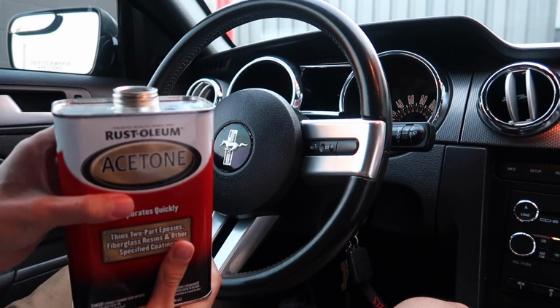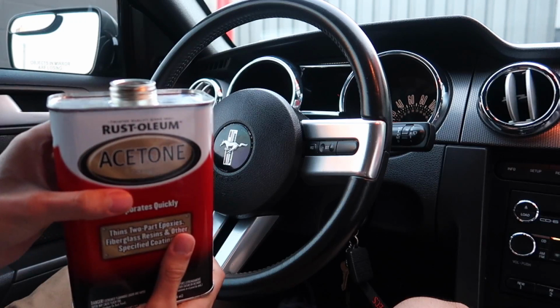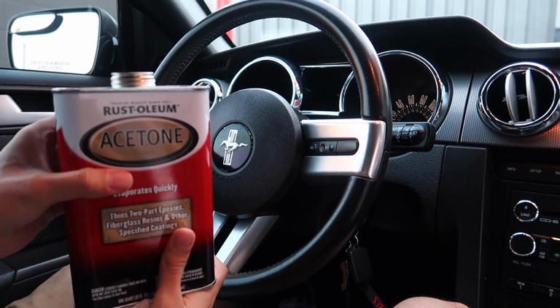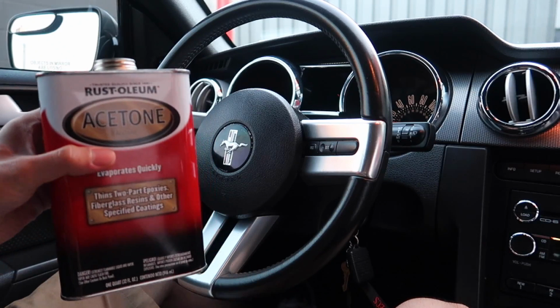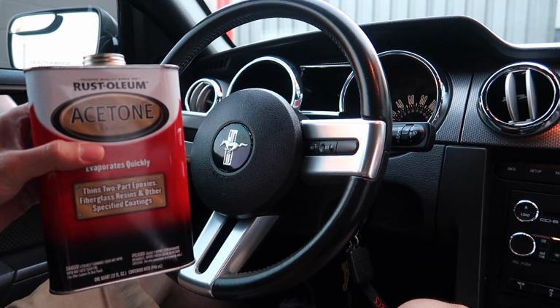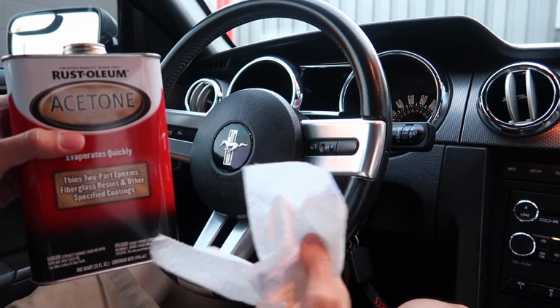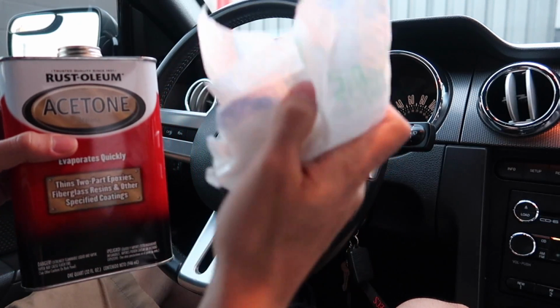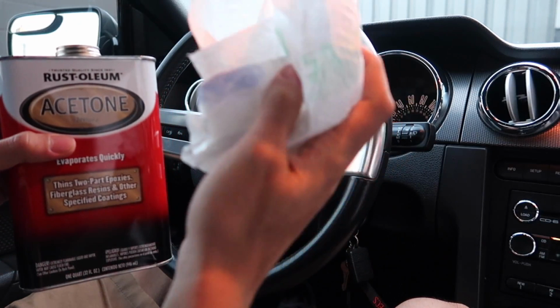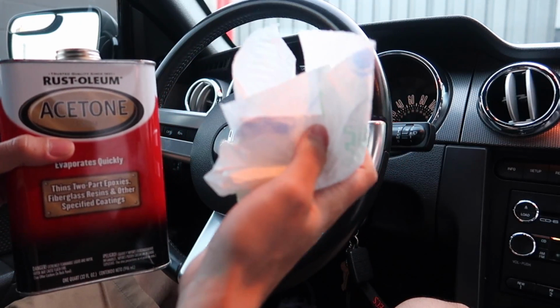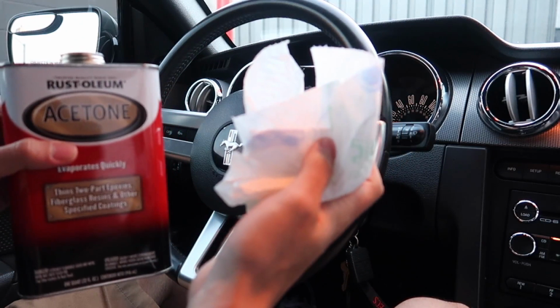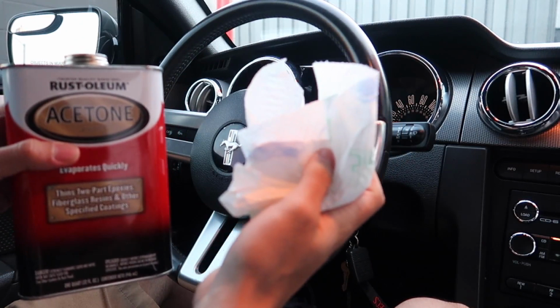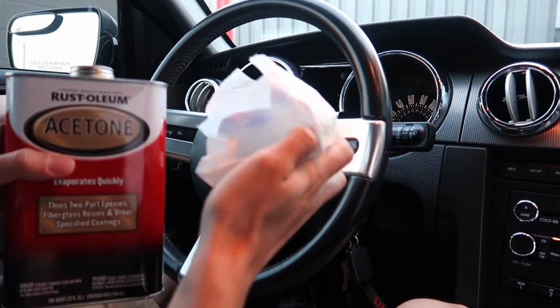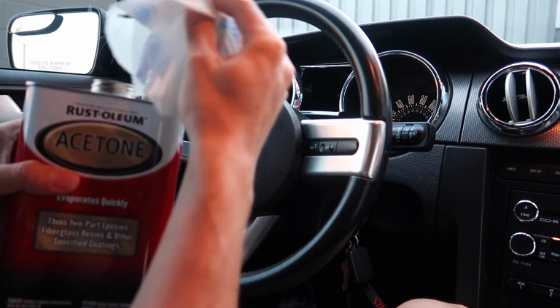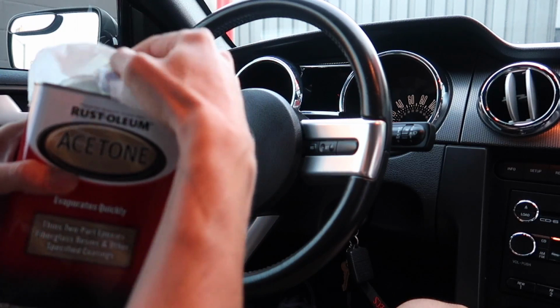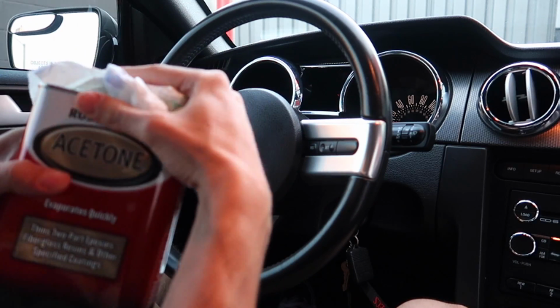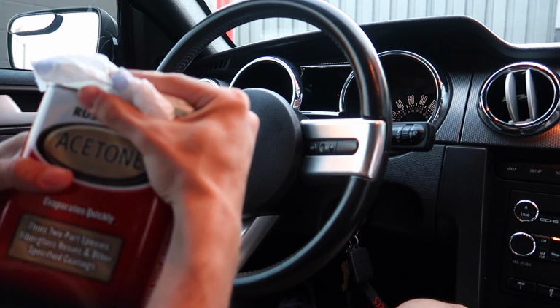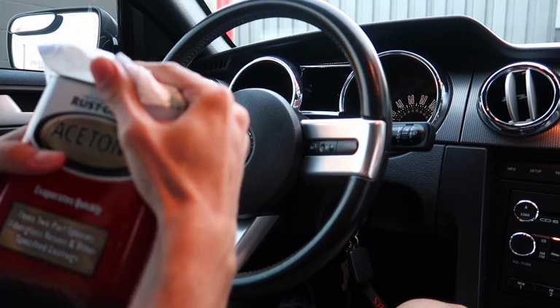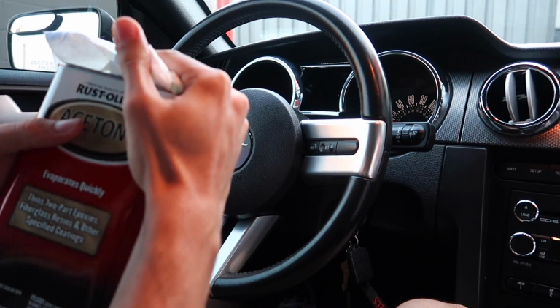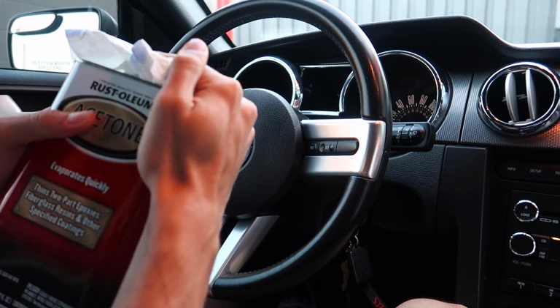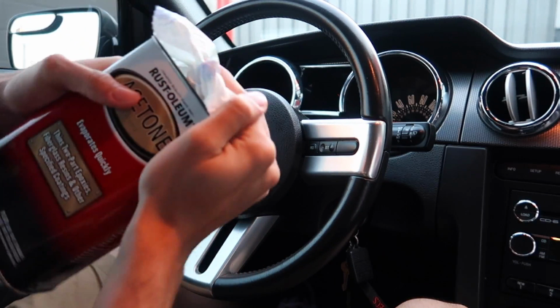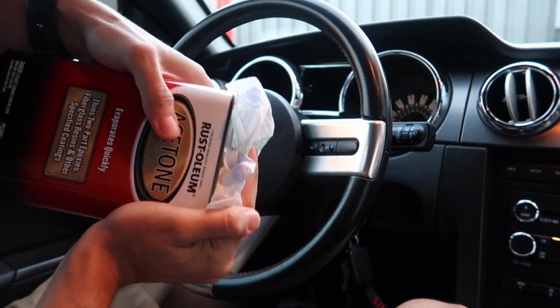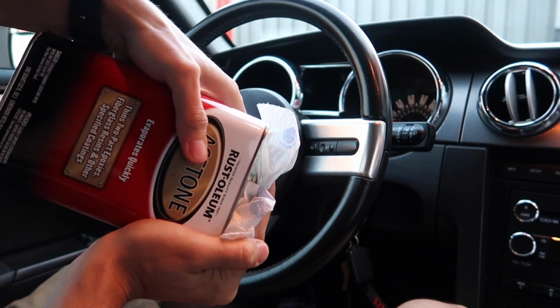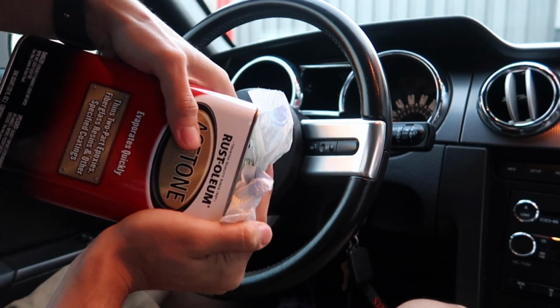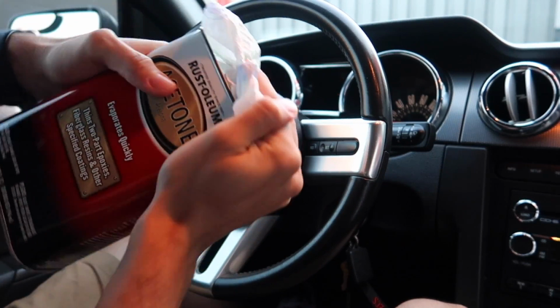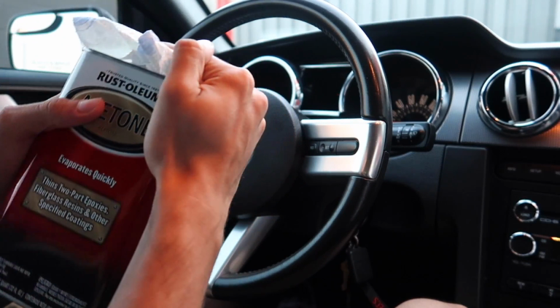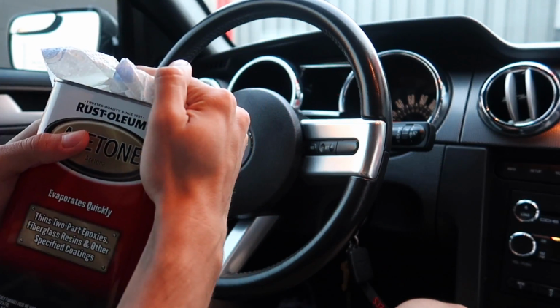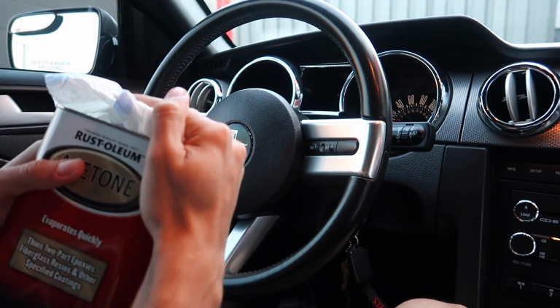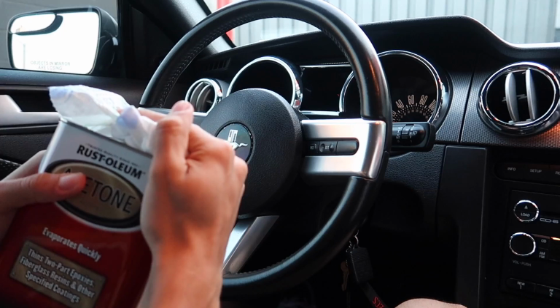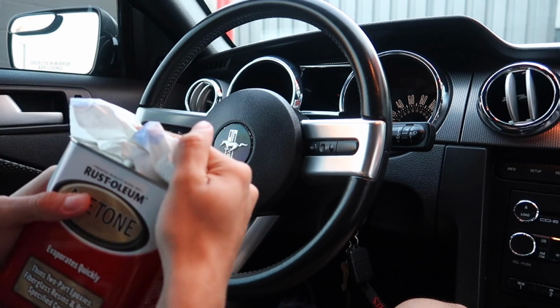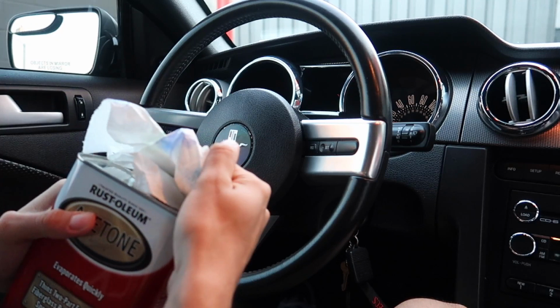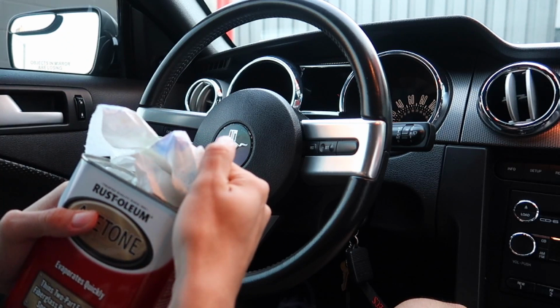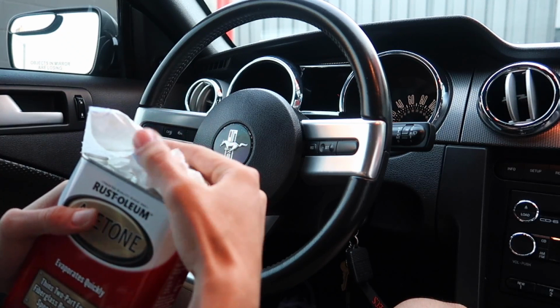All right, so I uncapped the acetone and I have my paper towels right here. What I'm going to do is turn the bottle over, get some acetone on the paper towel, and then start wiping away.